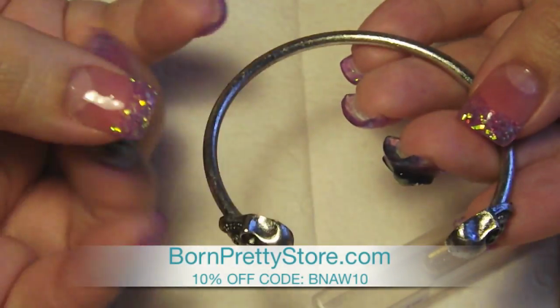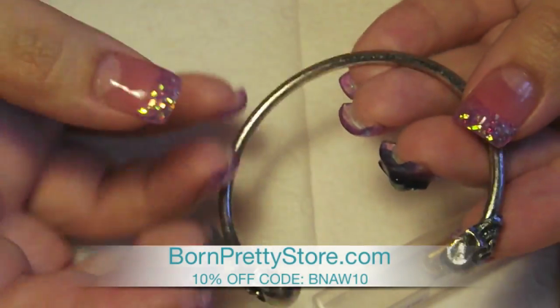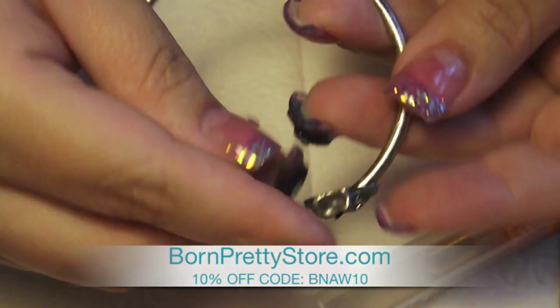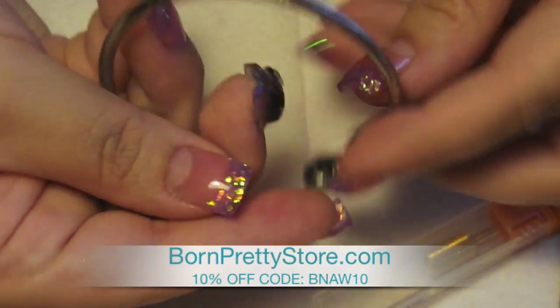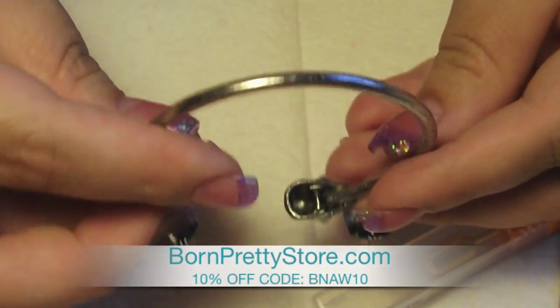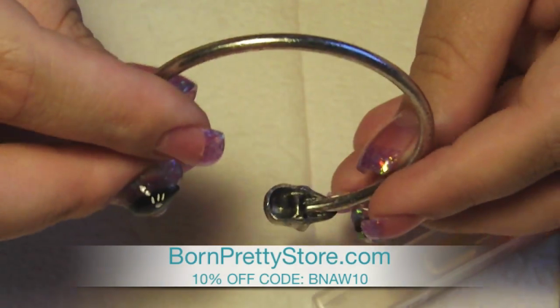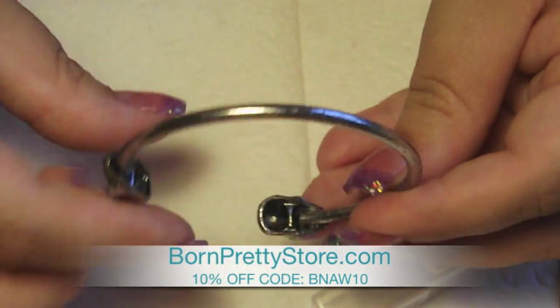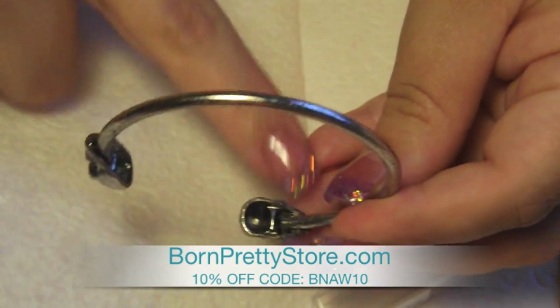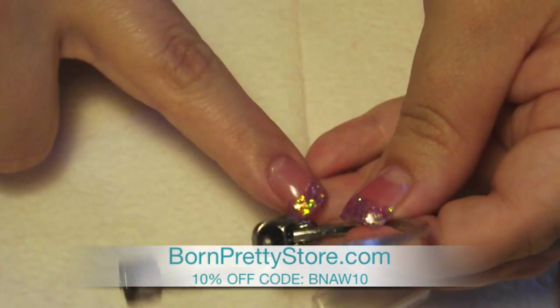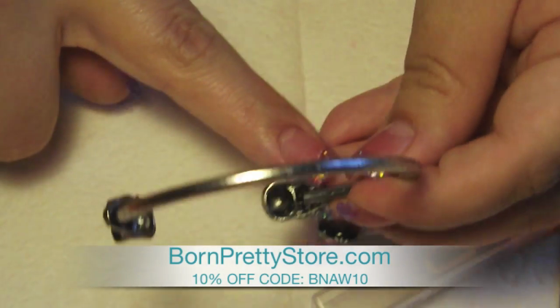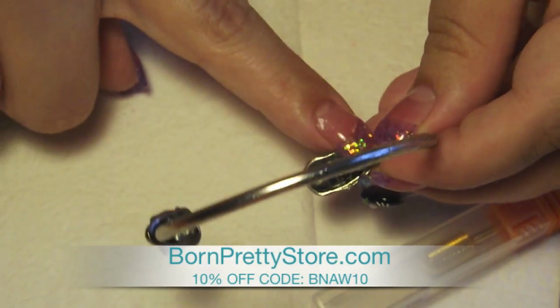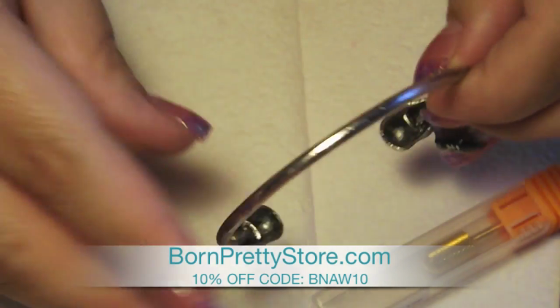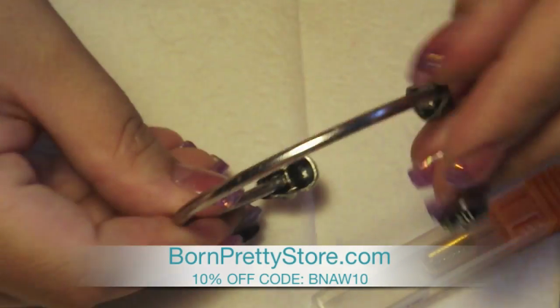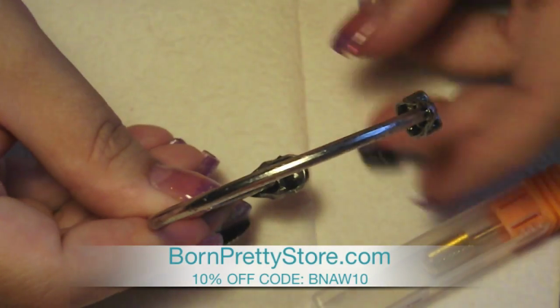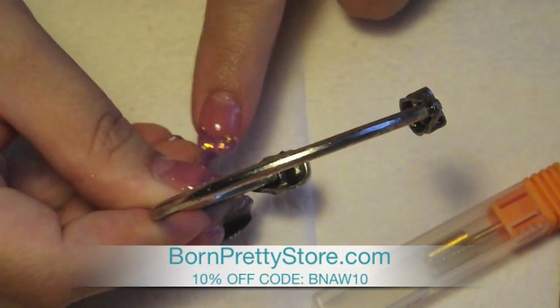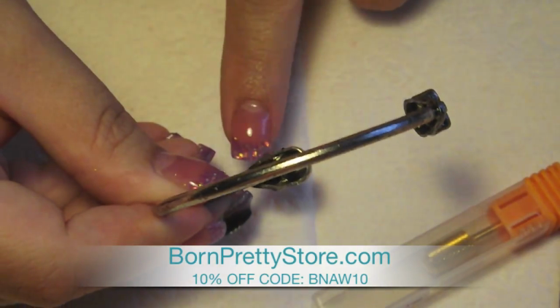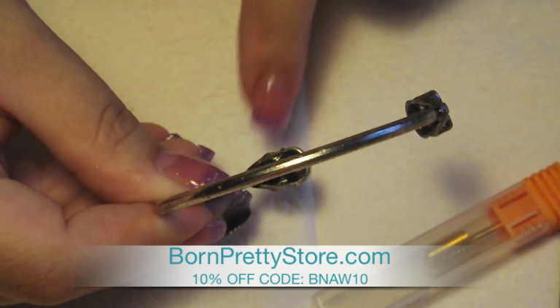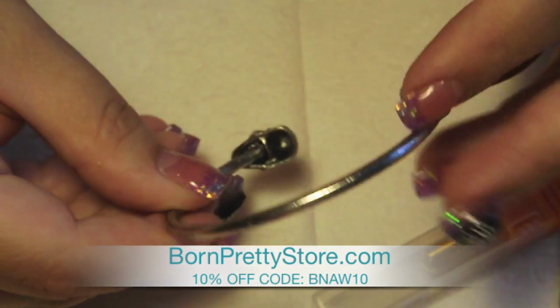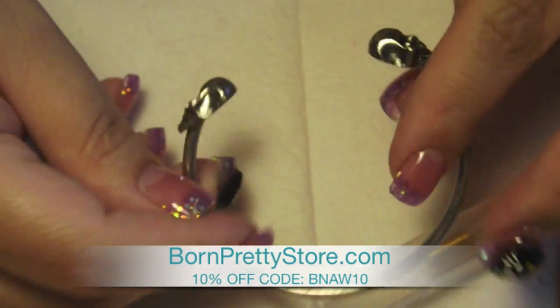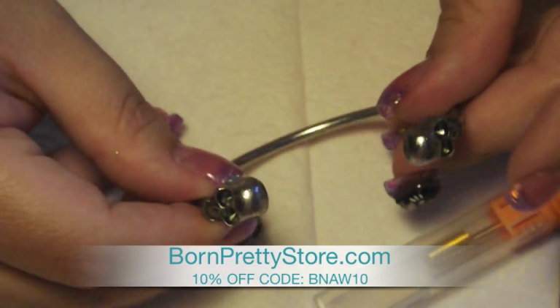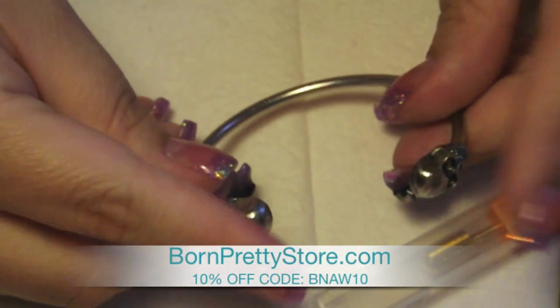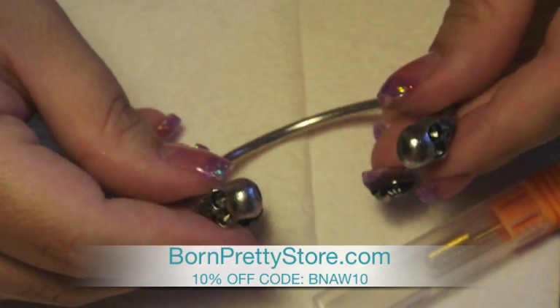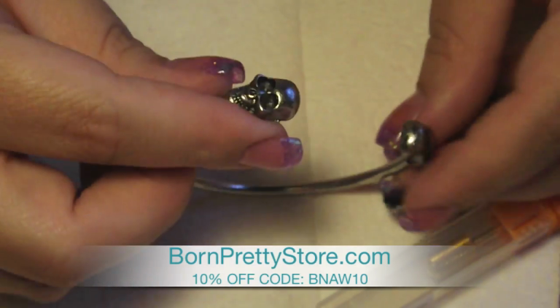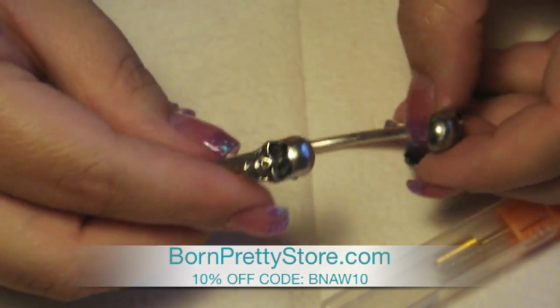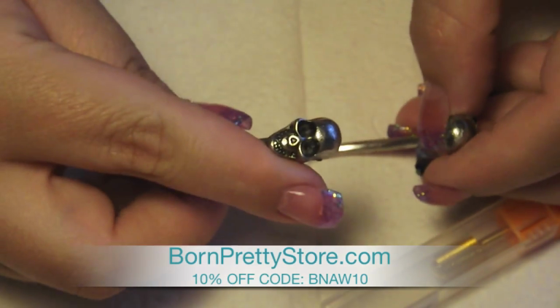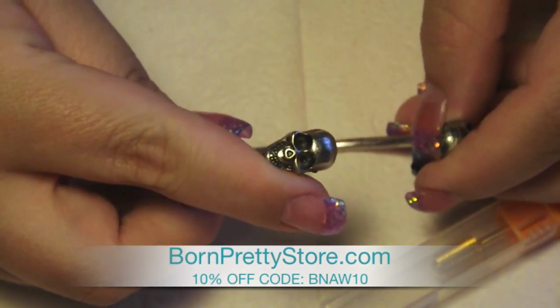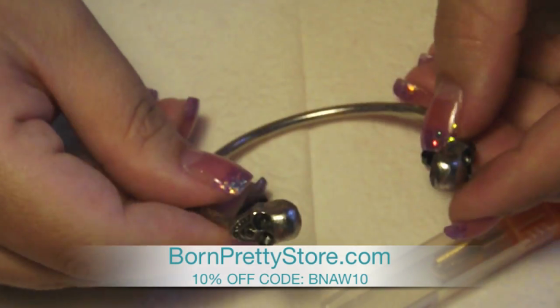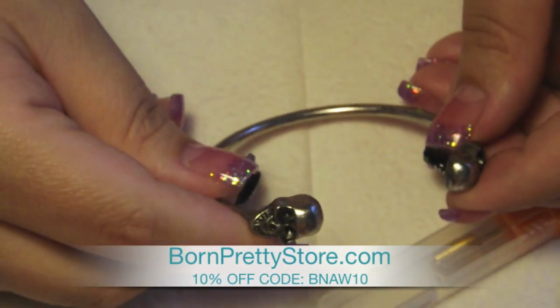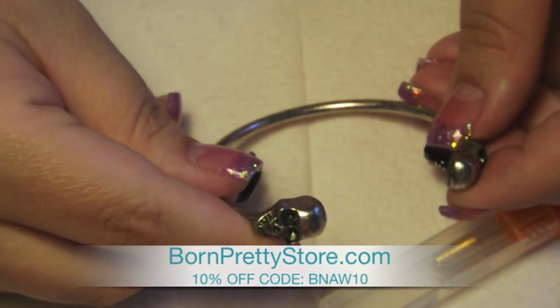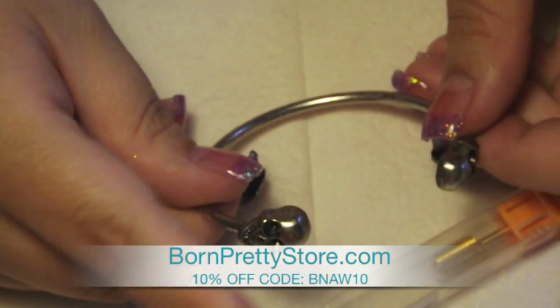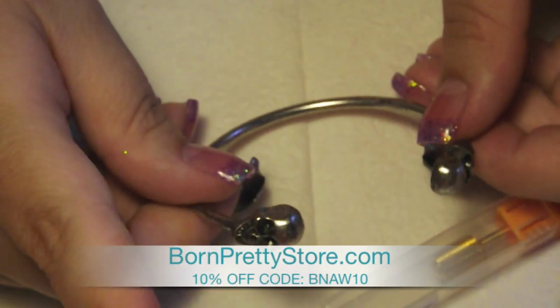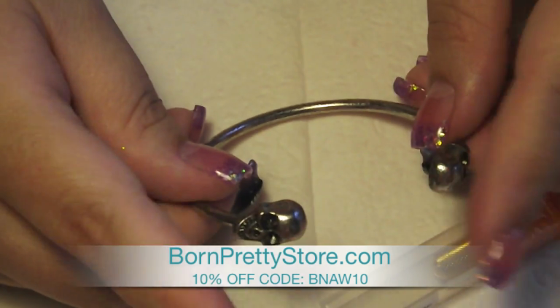I don't know if you guys can tell, but the solder inside is good because sometimes you purchase these kind of things and the solder comes out. So I was really impressed with the way it was built and I thought it was really cute. I just wanted to share that with you guys real quick.